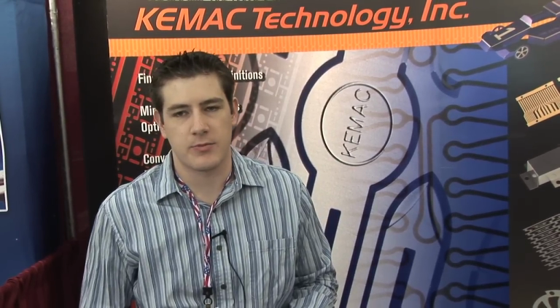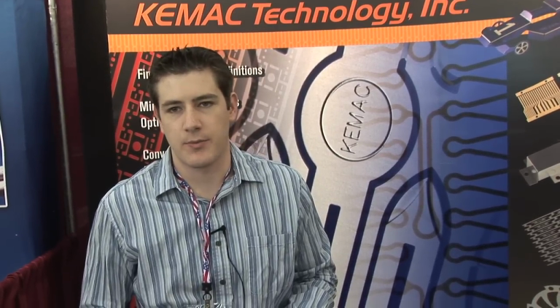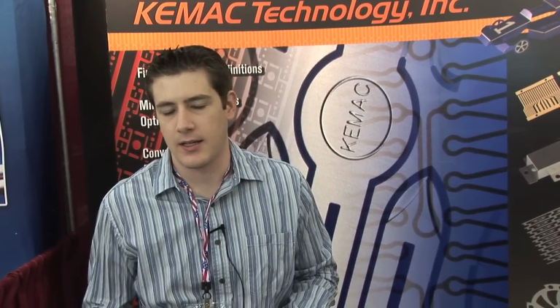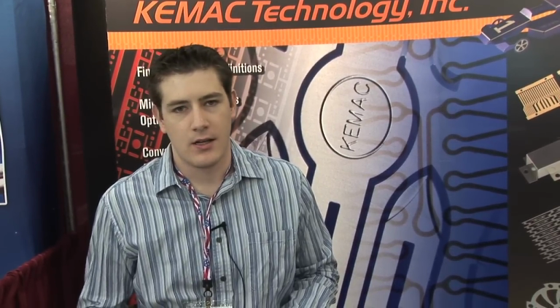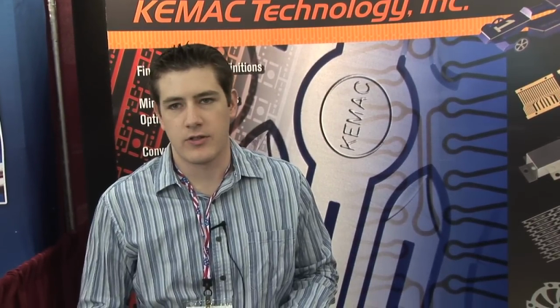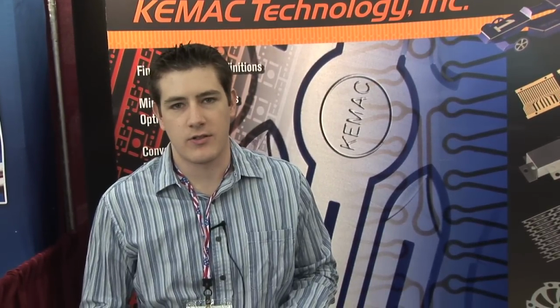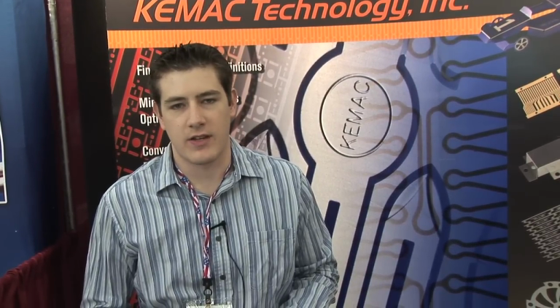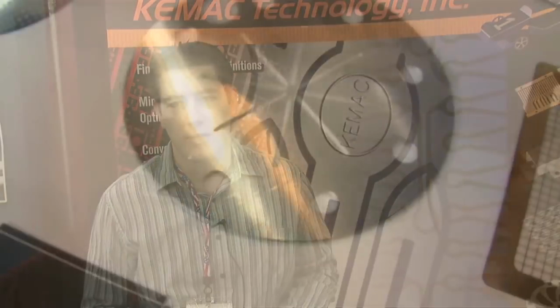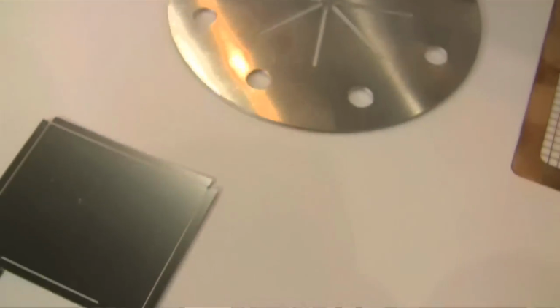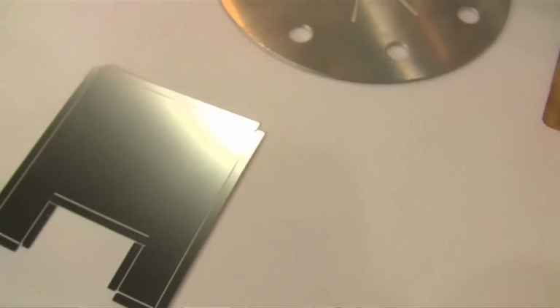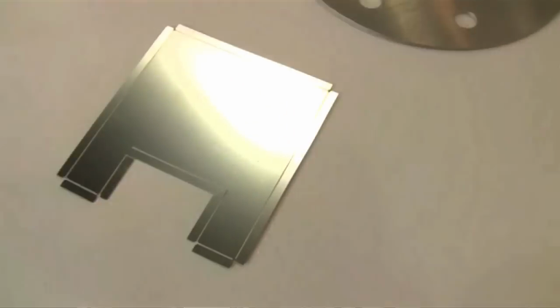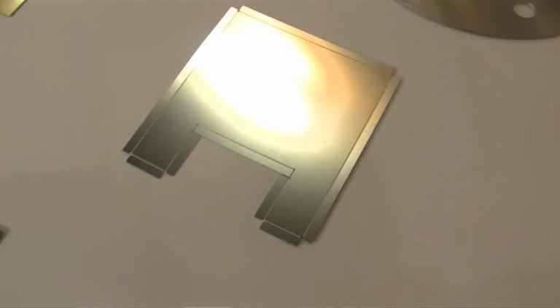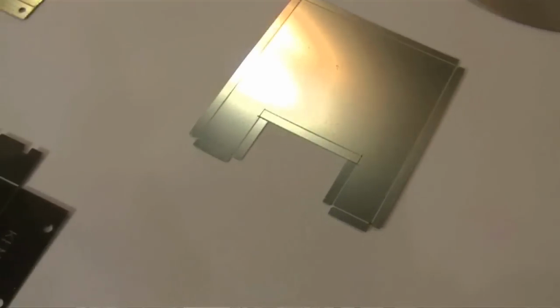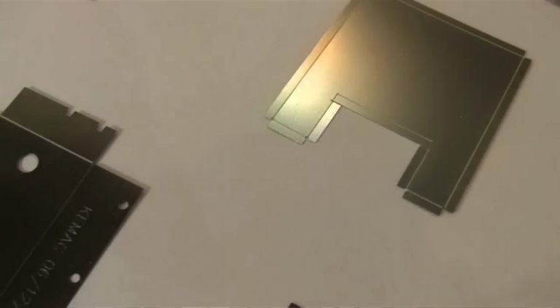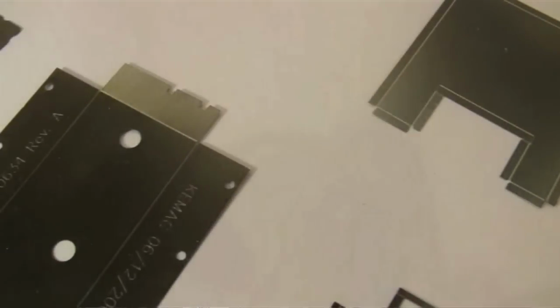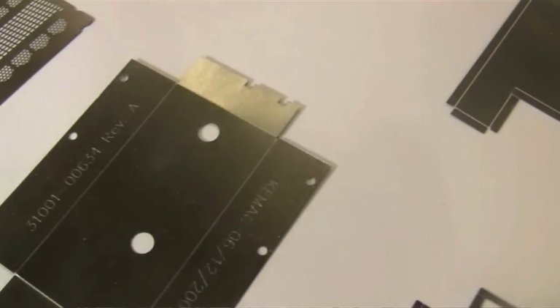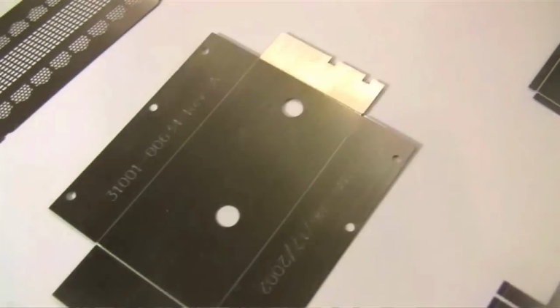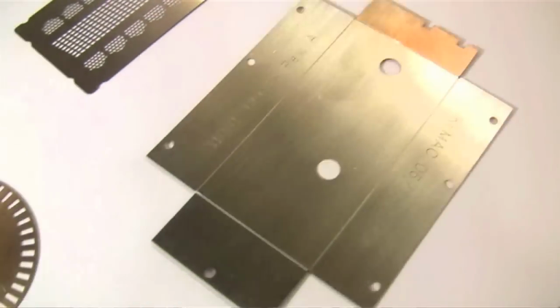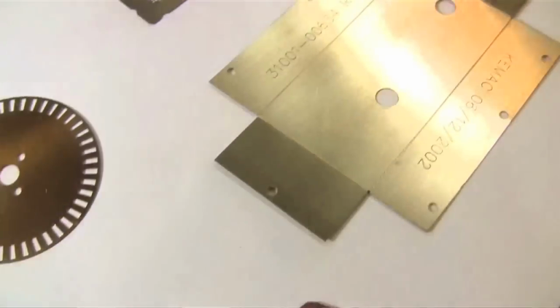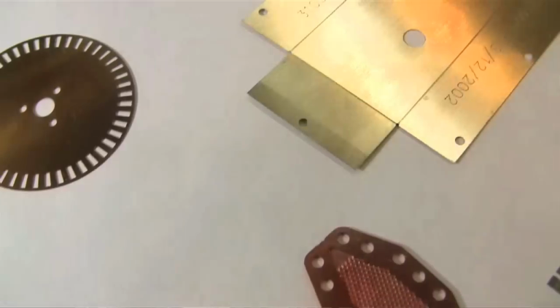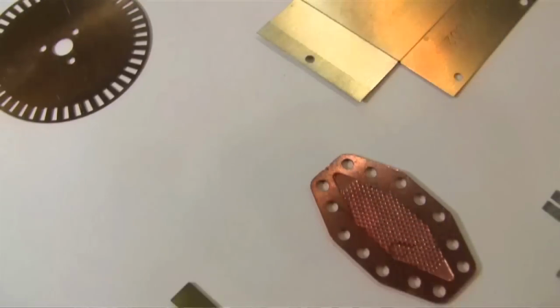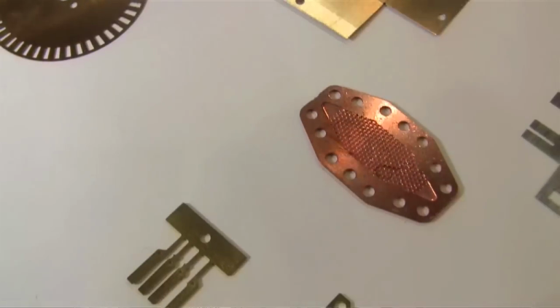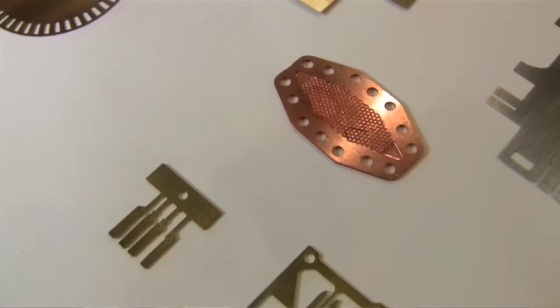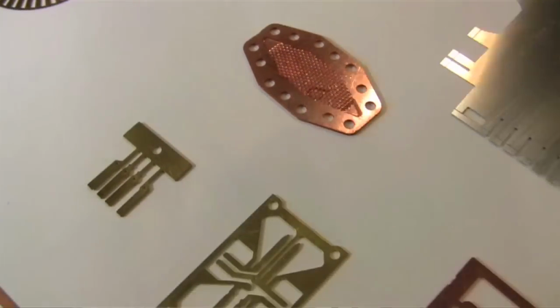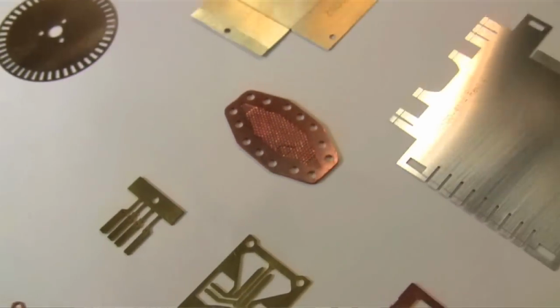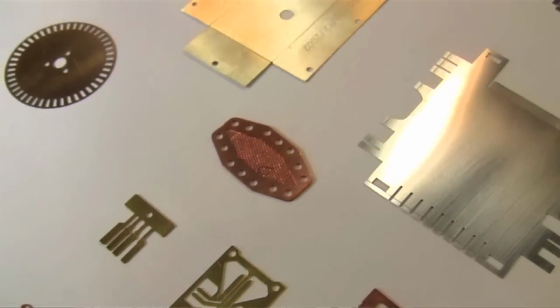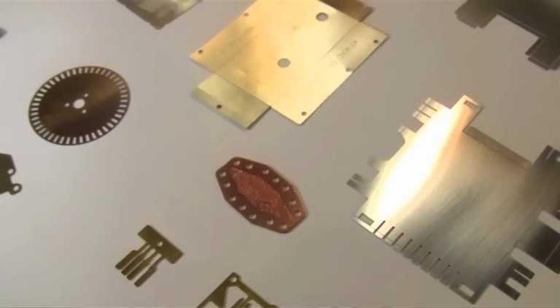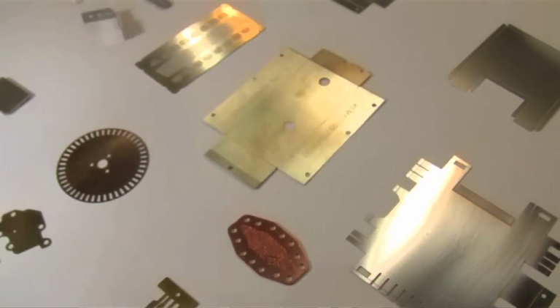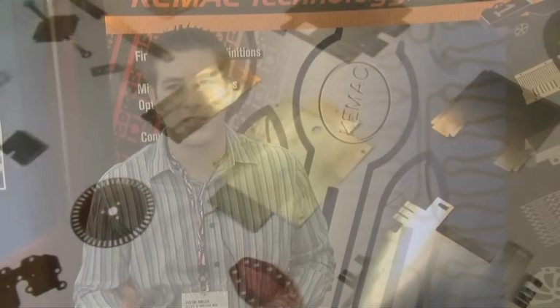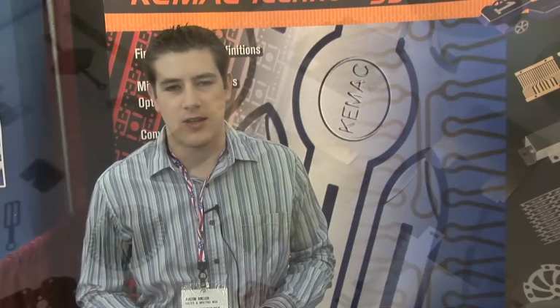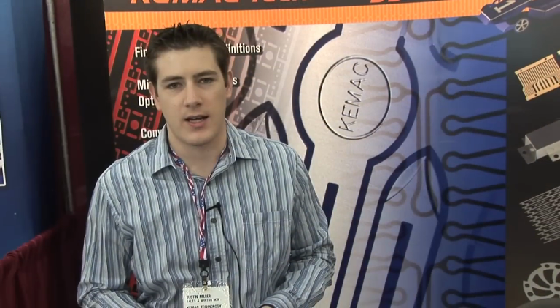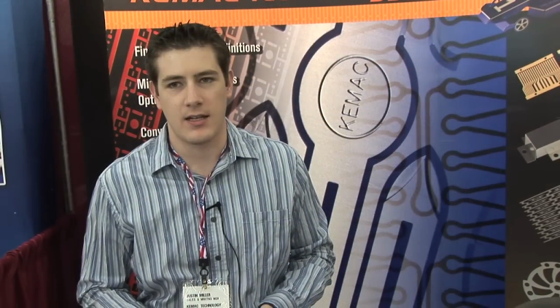In terms of volumes, we do everything from prototype up to mass production — we have some customers we're making hundreds of thousands of parts for every year. It really all depends on the size of the part and thickness. We go from ten thousandths of an inch all the way up to about 60 thou on the high end.